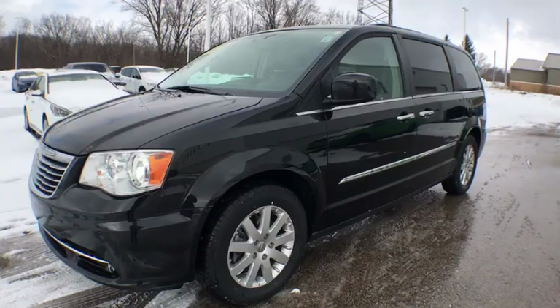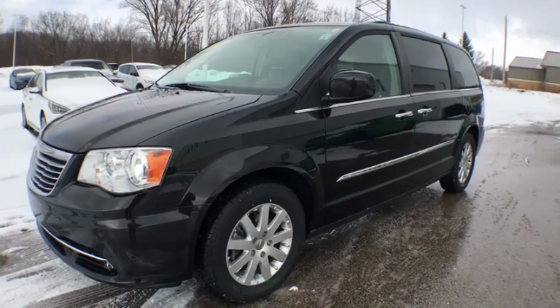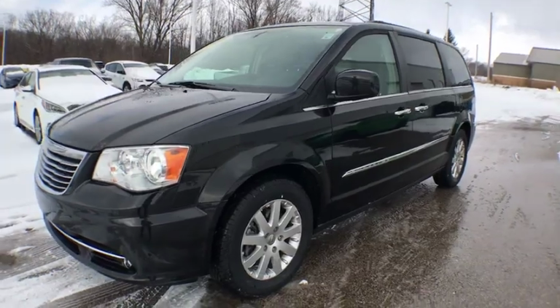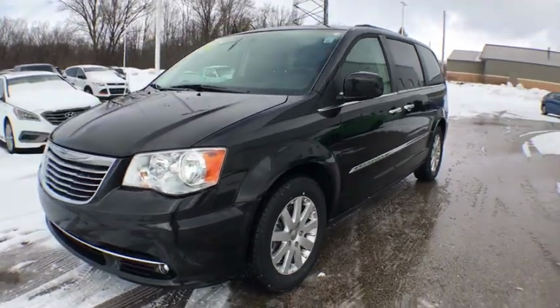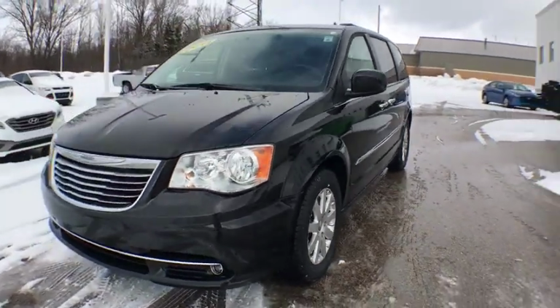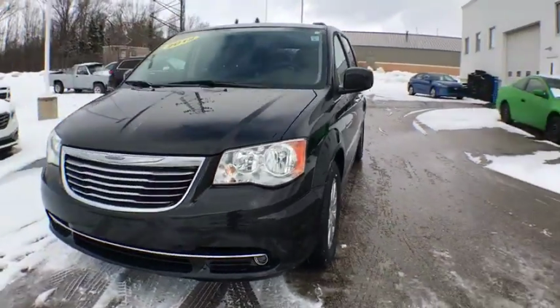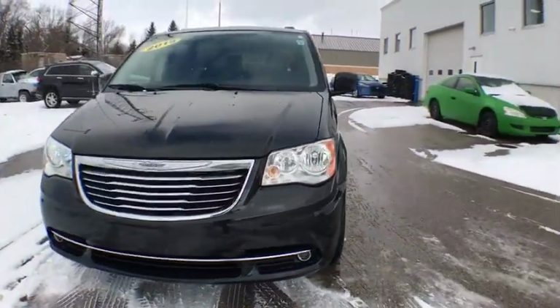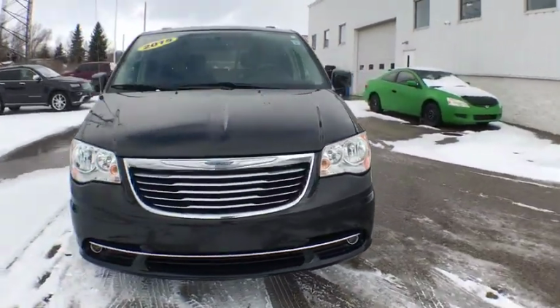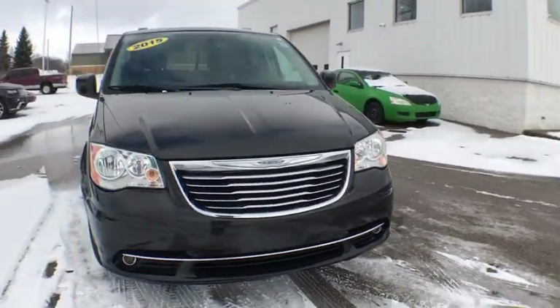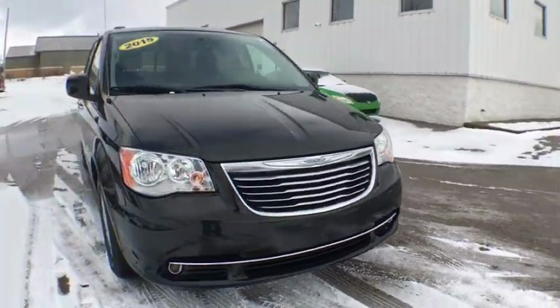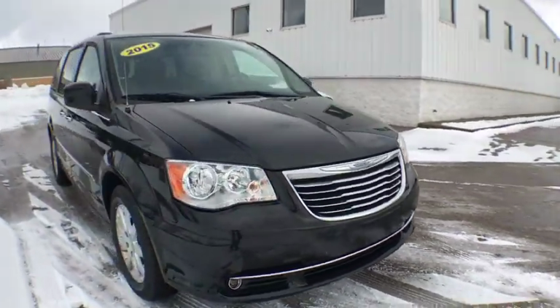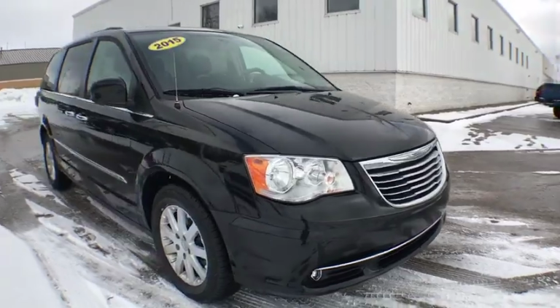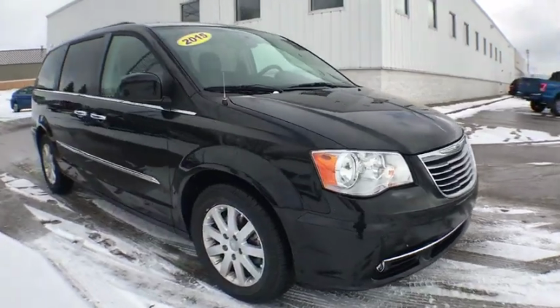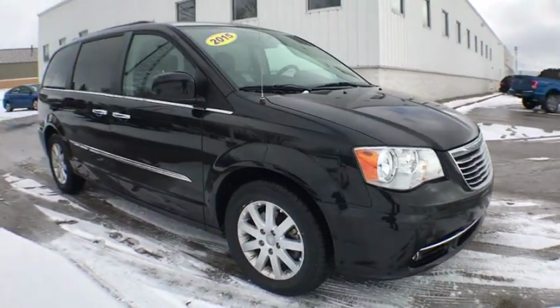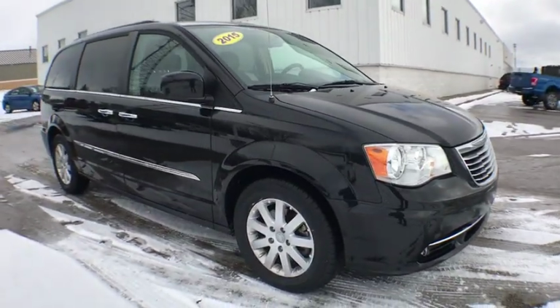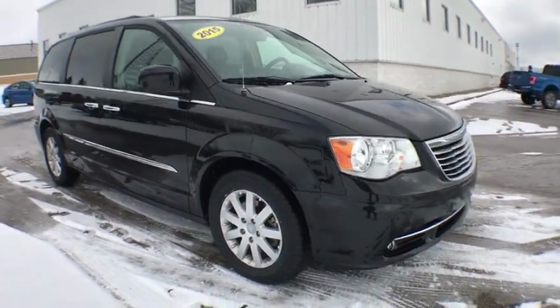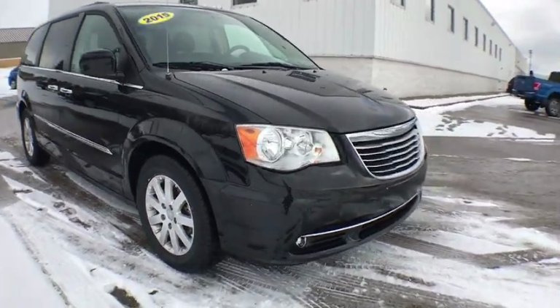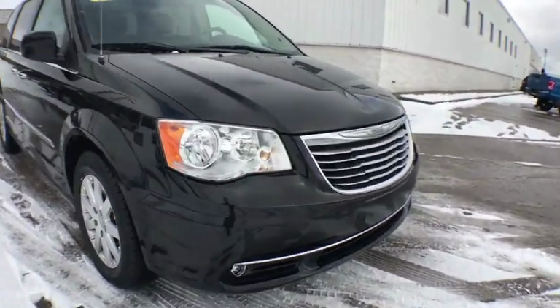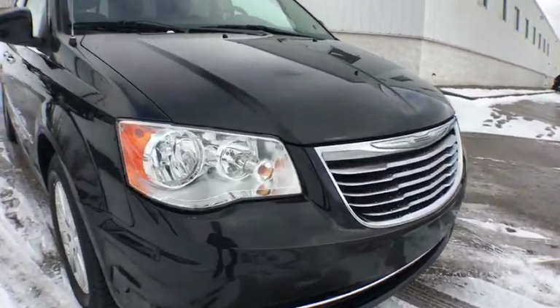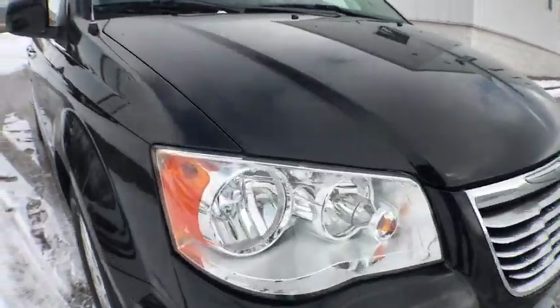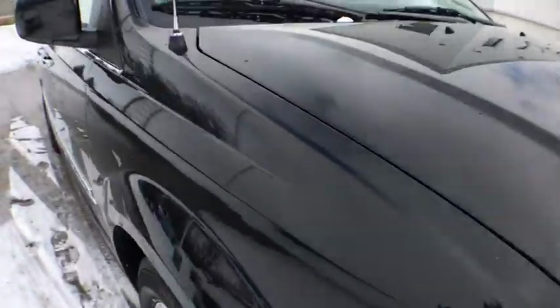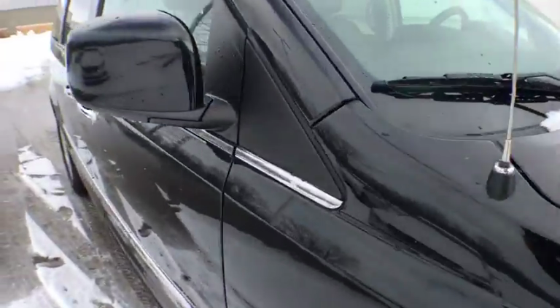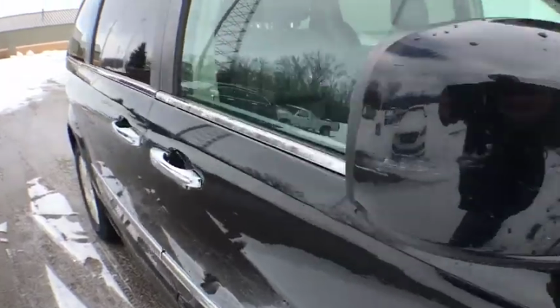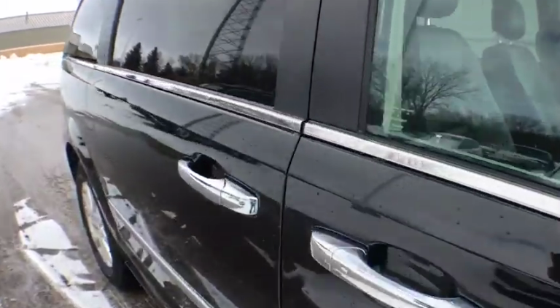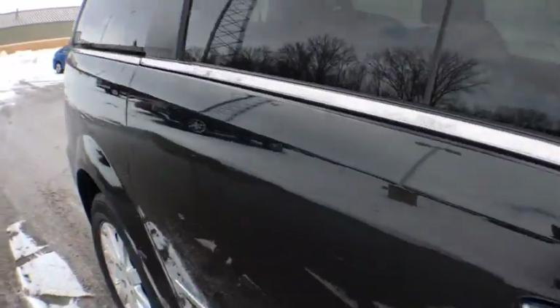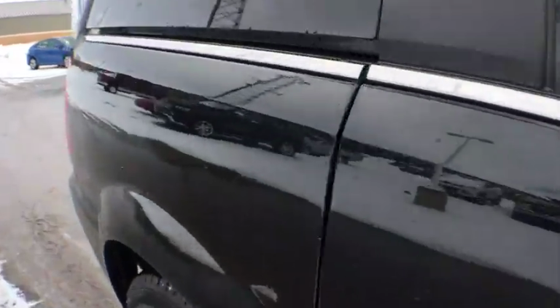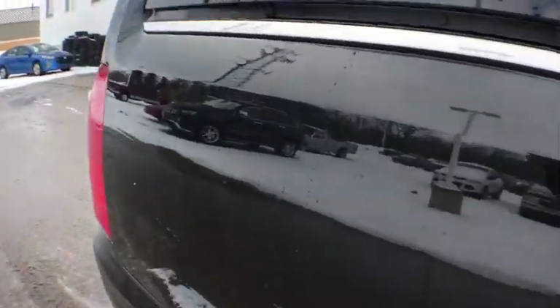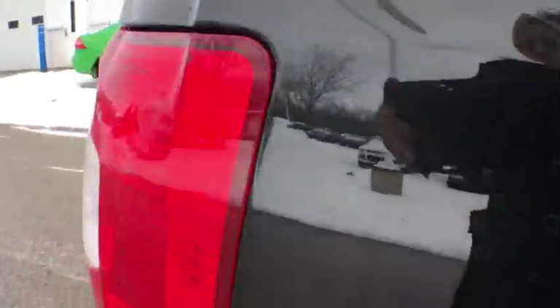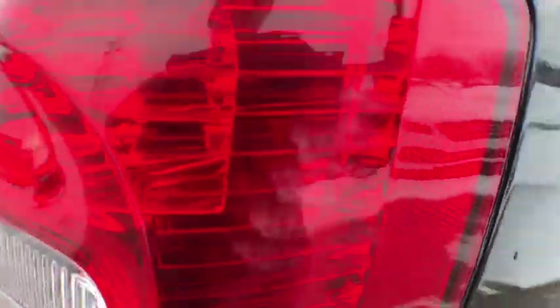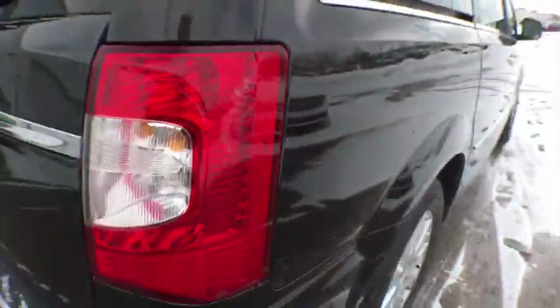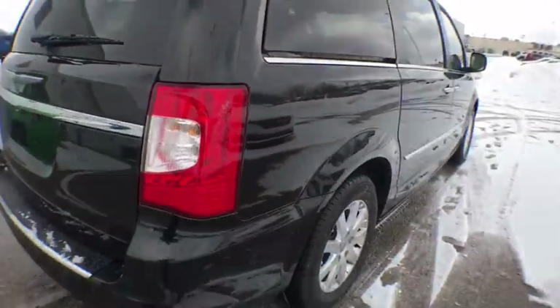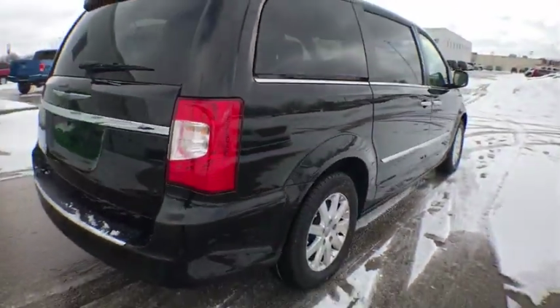The 2015 Chrysler Town & Country. Town & Country's V6 engine provides plenty of power while still providing the fuel efficiency you look for in a vehicle. Tow up to 3,600 pounds when your Town & Country is equipped with the towing prep package.